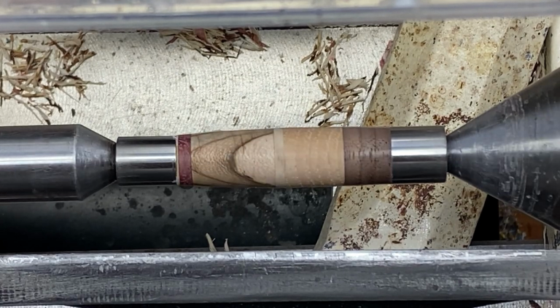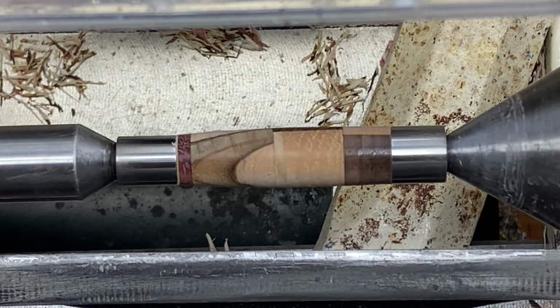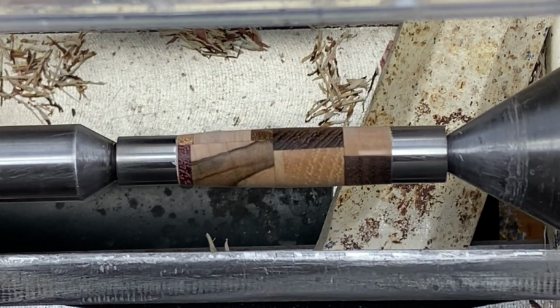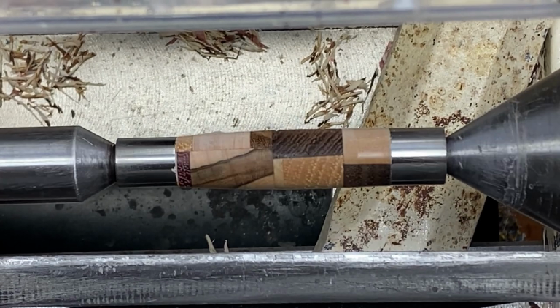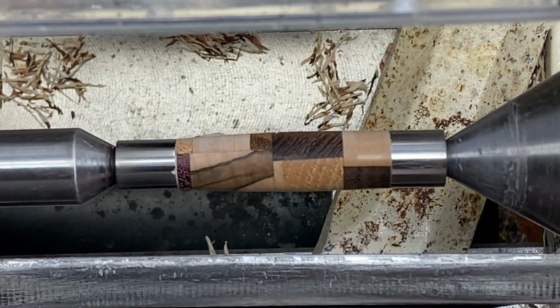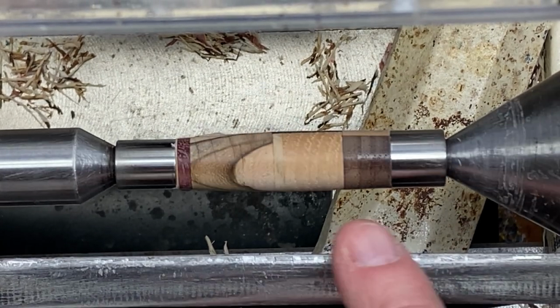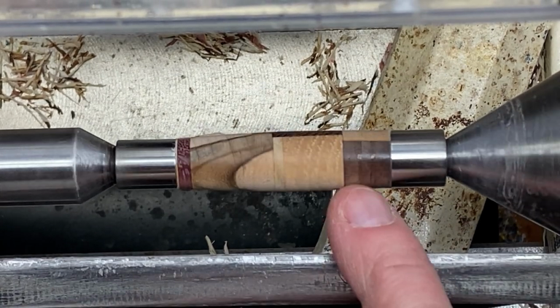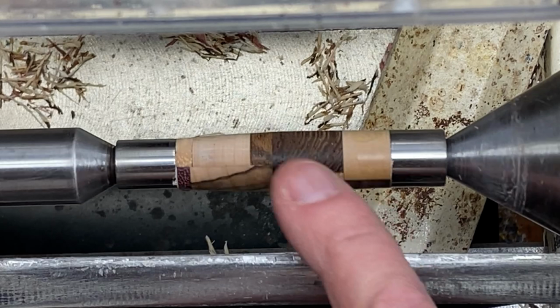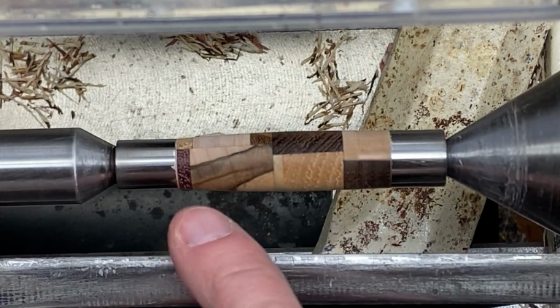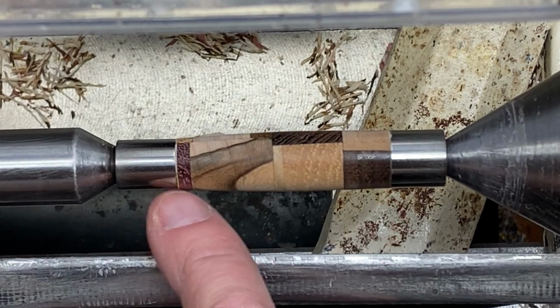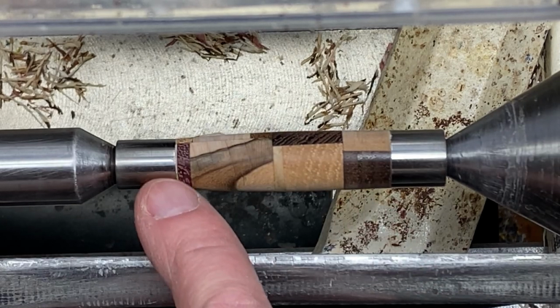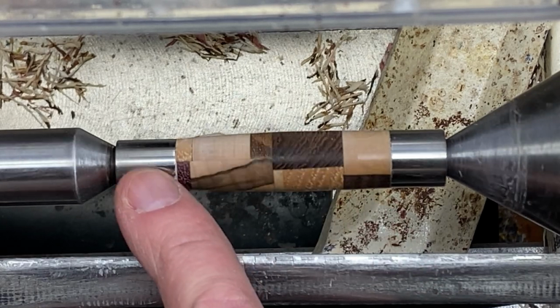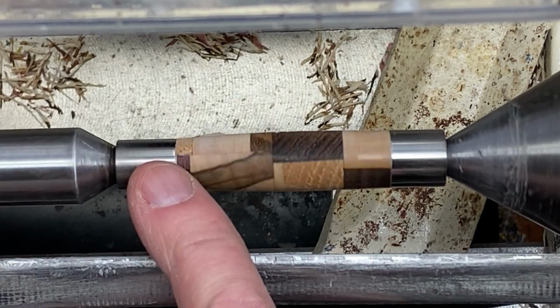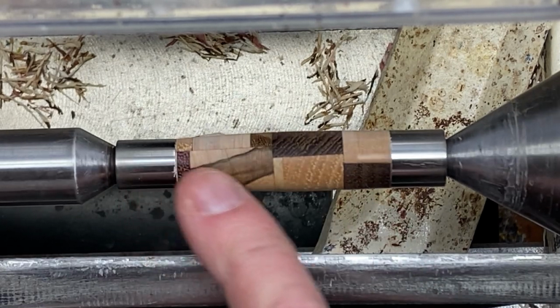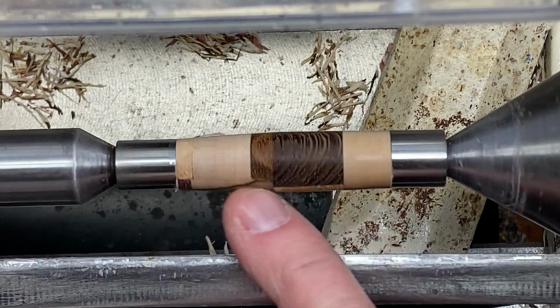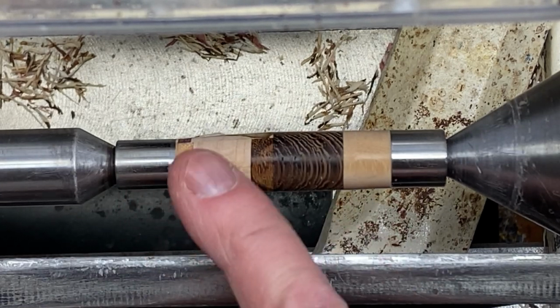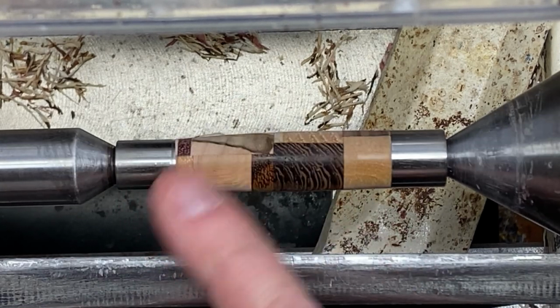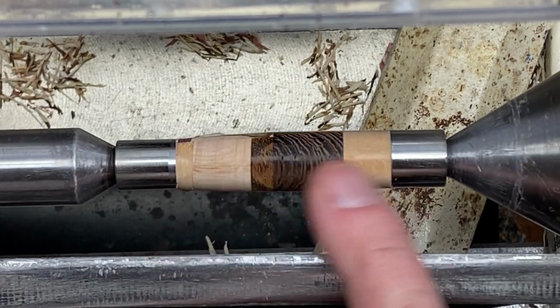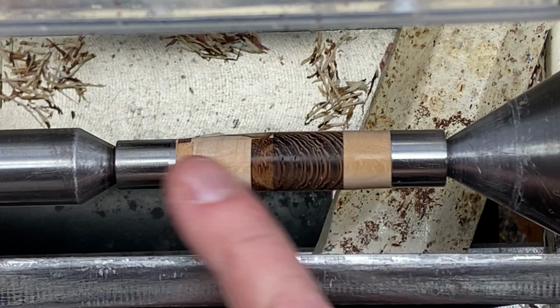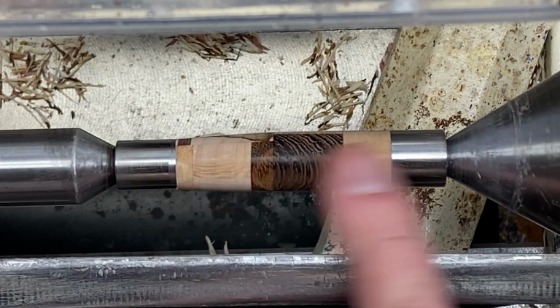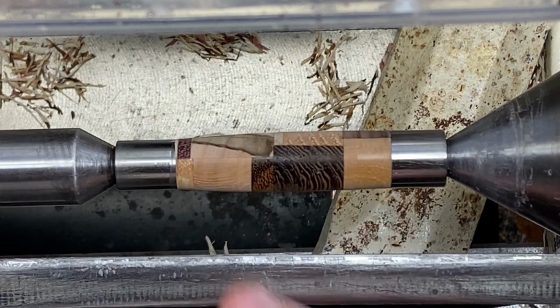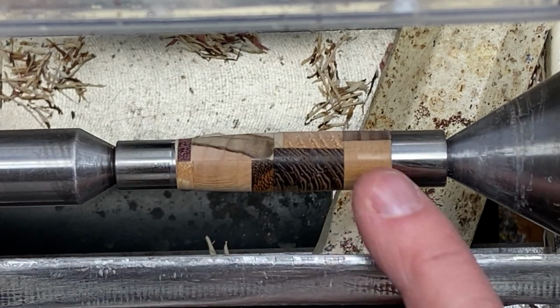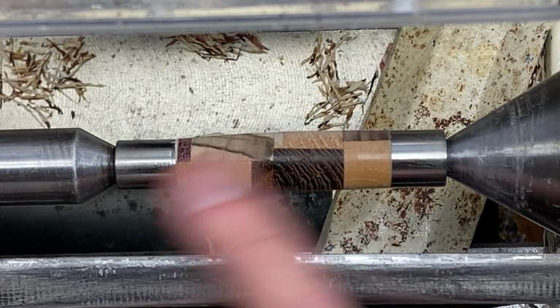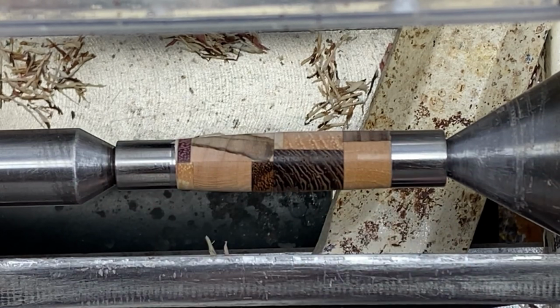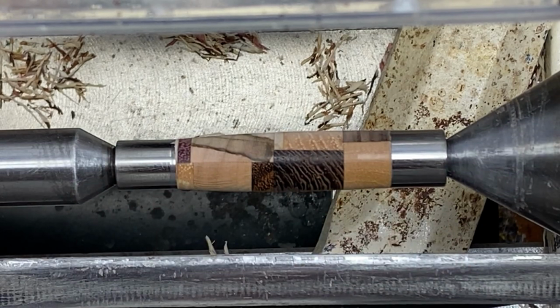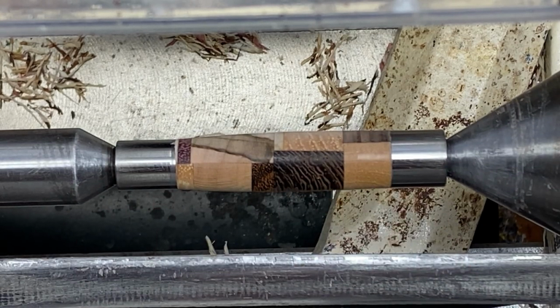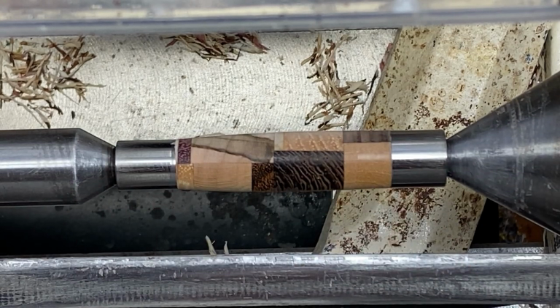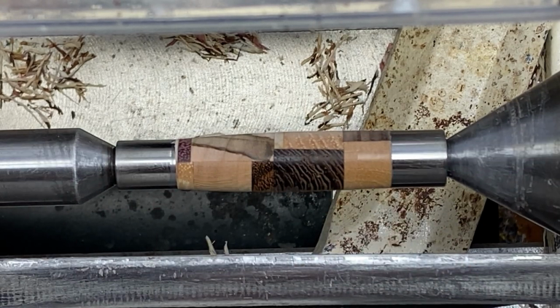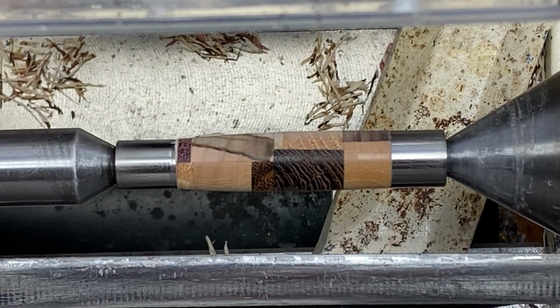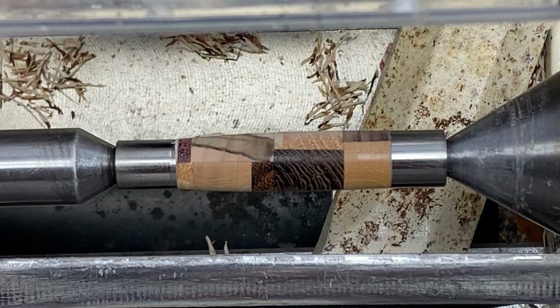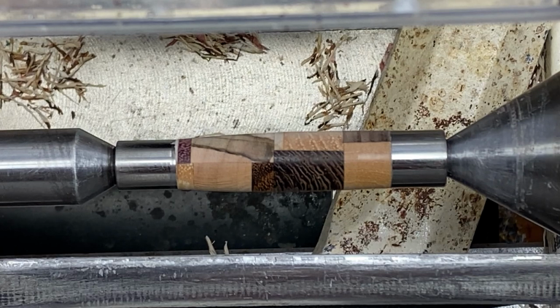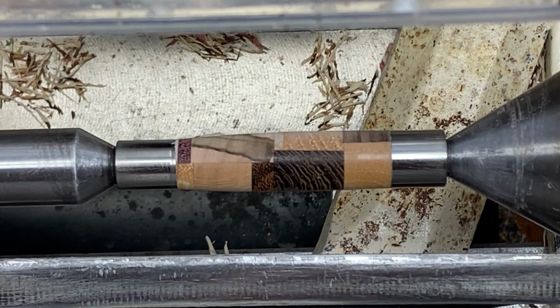I think I'm going to put one coat of thin CA on there first, because this walnut, Bacote, and what I believe is padauk might stain some of the lighter material. So I'm going to put one coat of thin CA, then we're going to flip and sand.